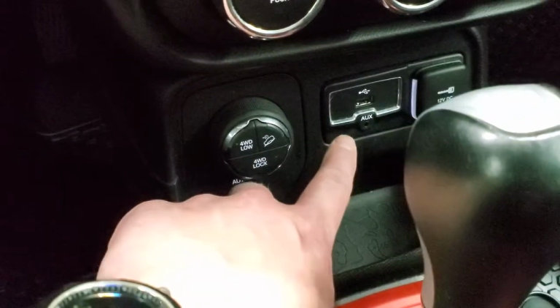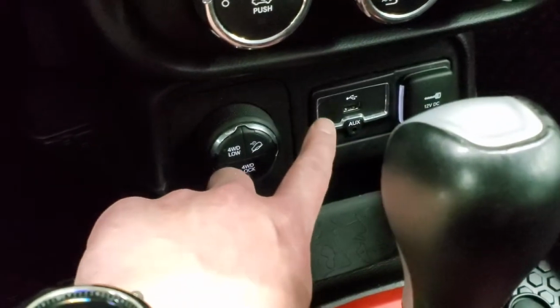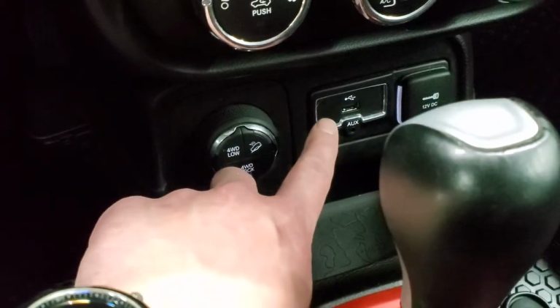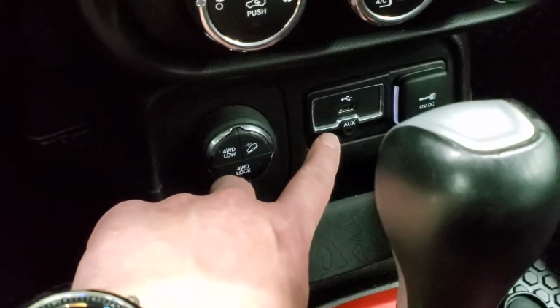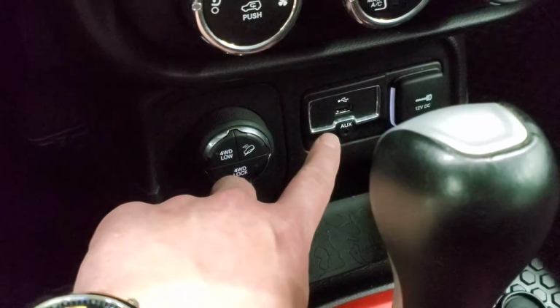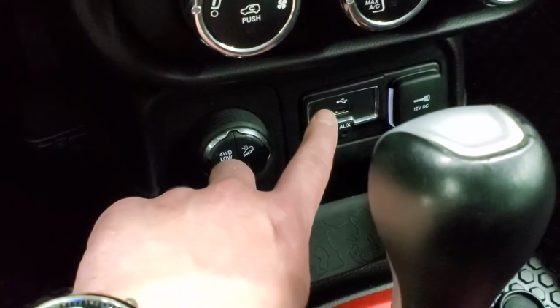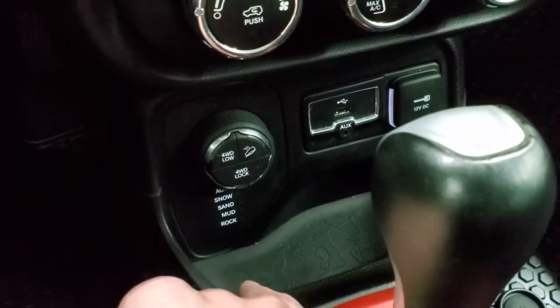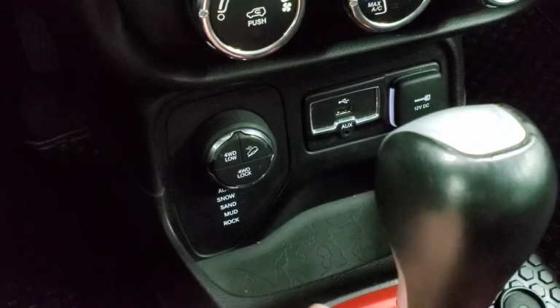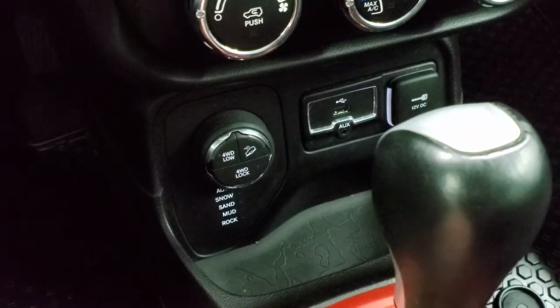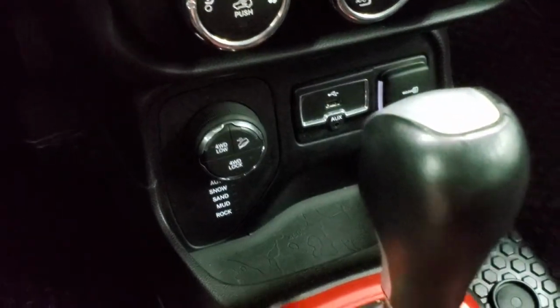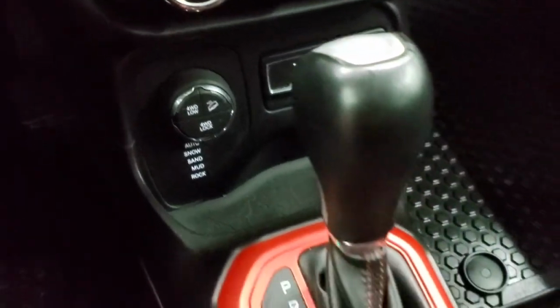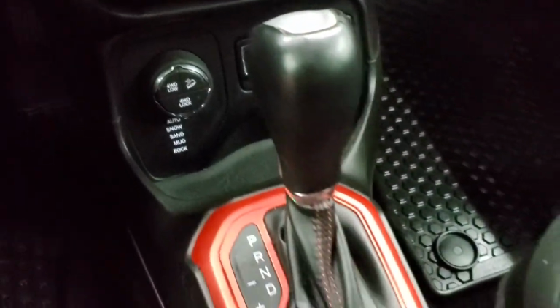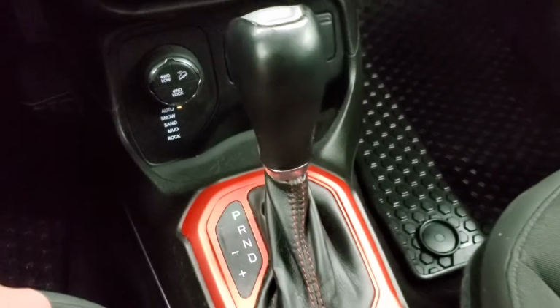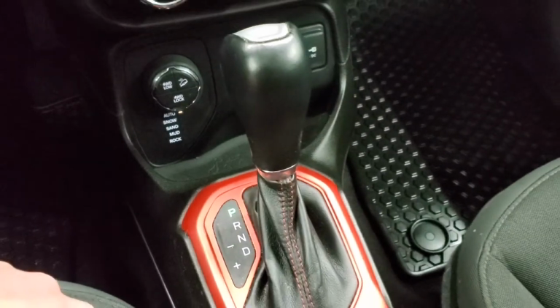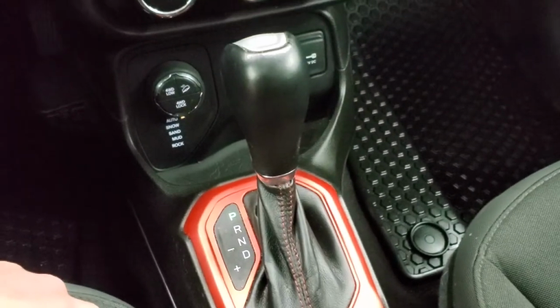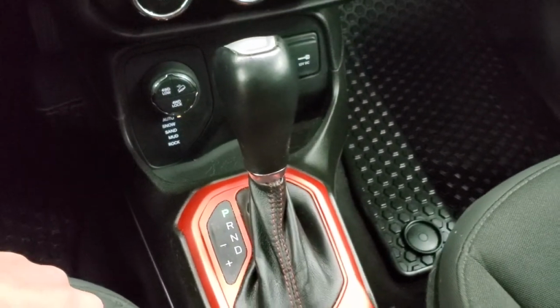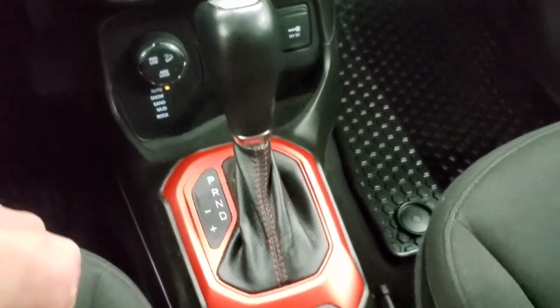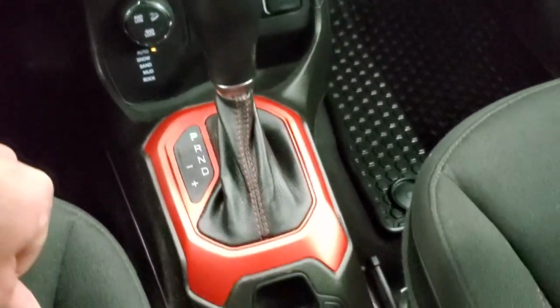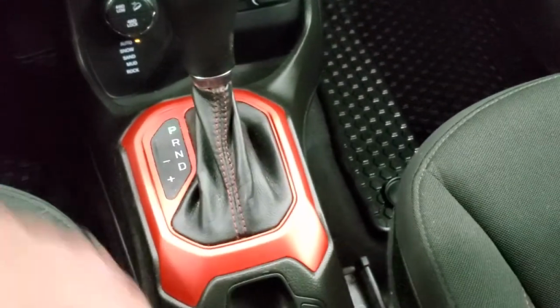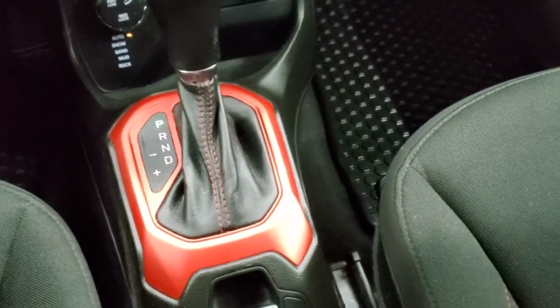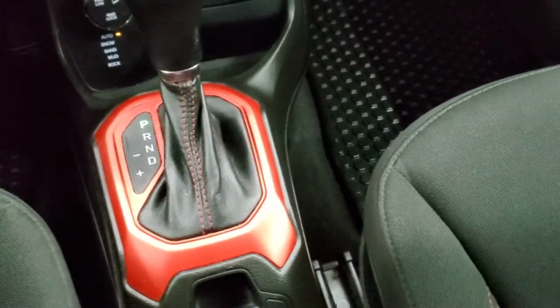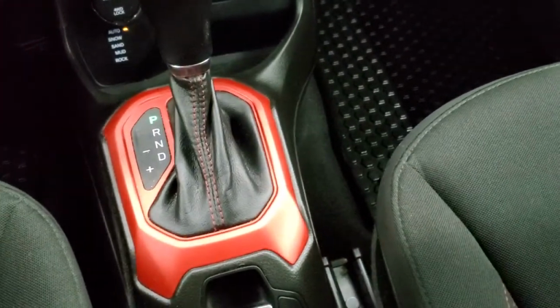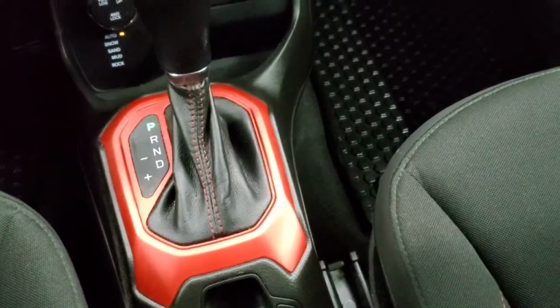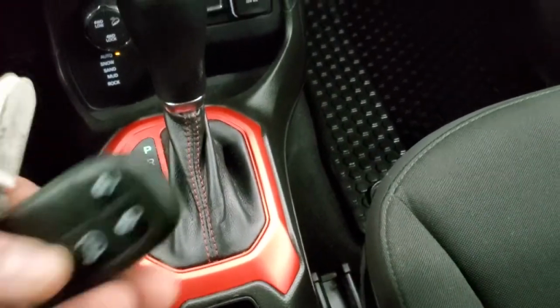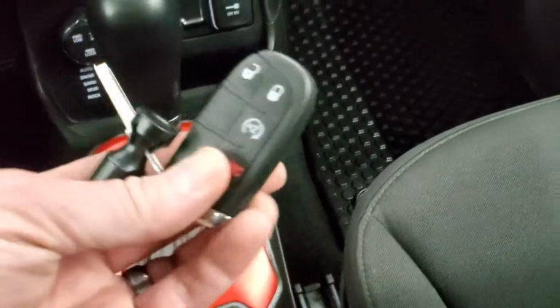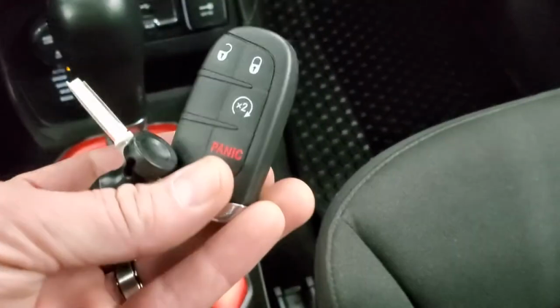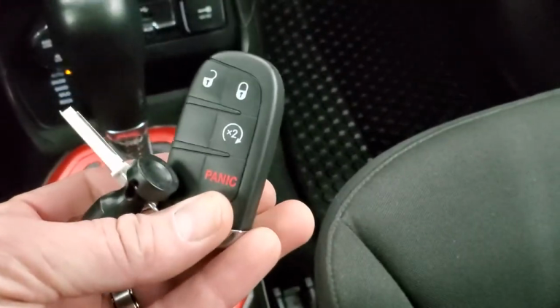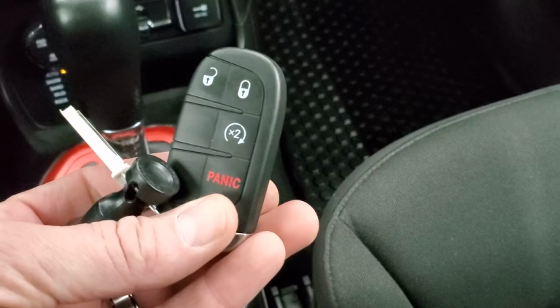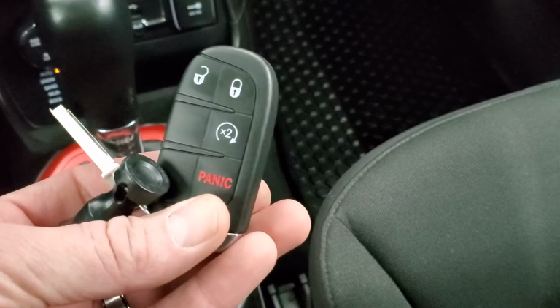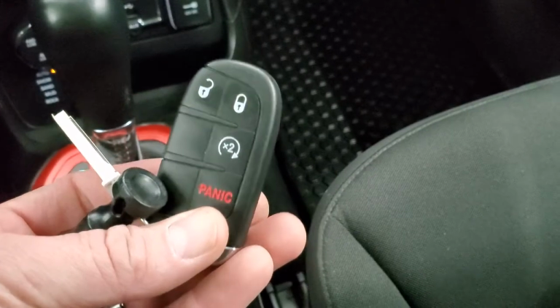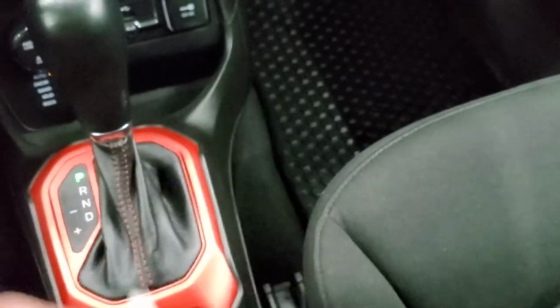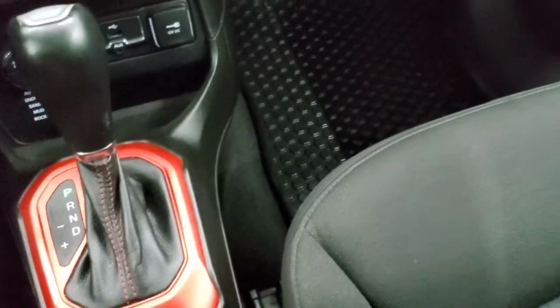There's an AUX jack and a USB jack right there. Nine-speed automatic transmission, electronic parking brake, stability control, and you do get keyless entry with remote start.